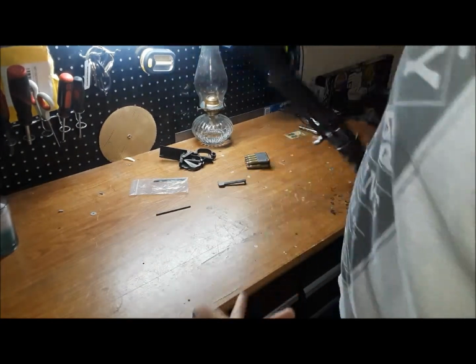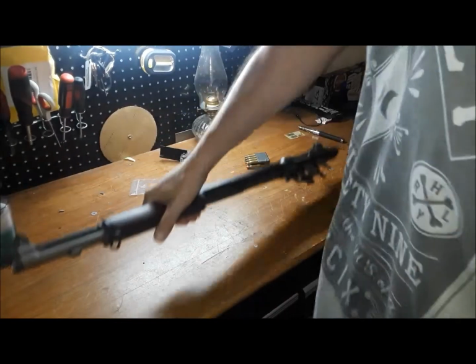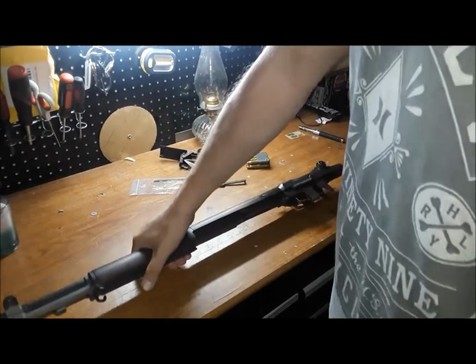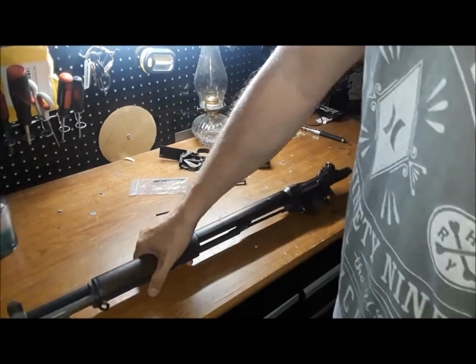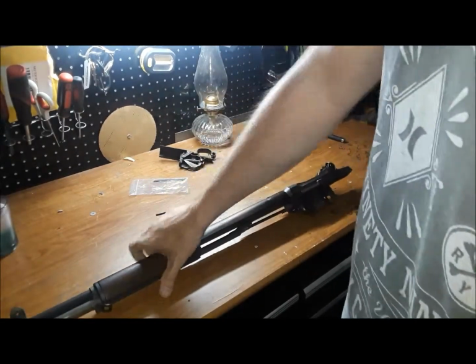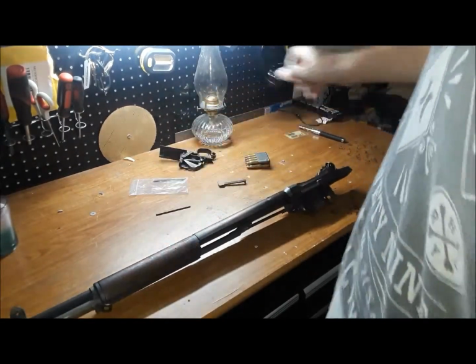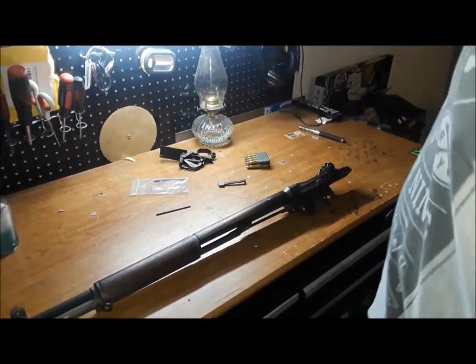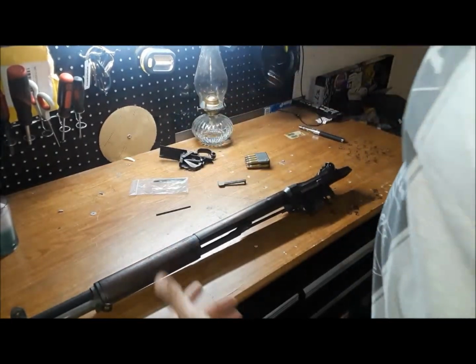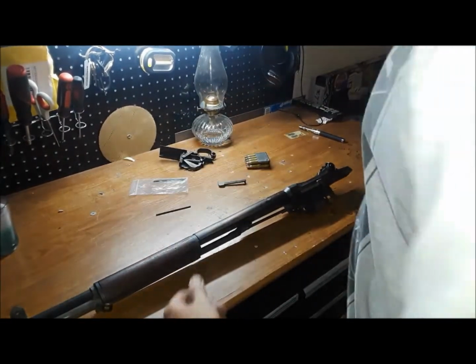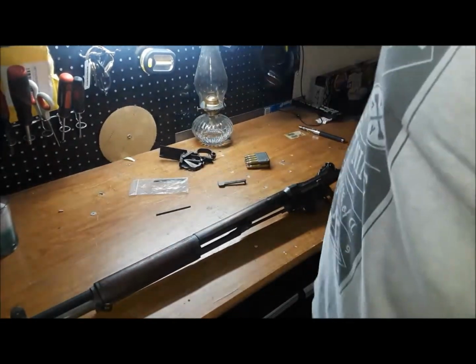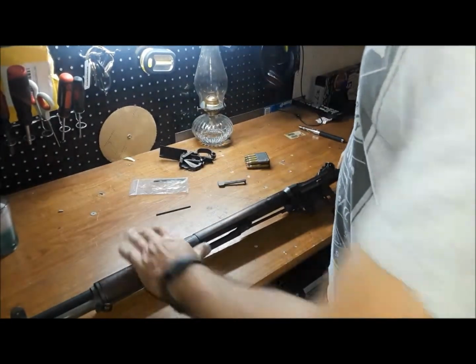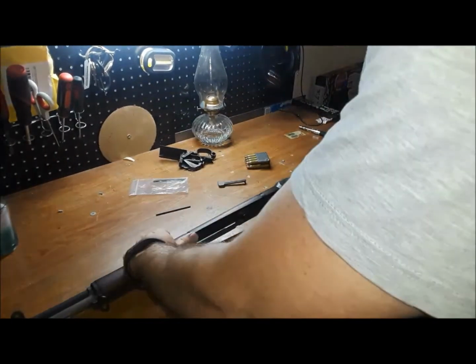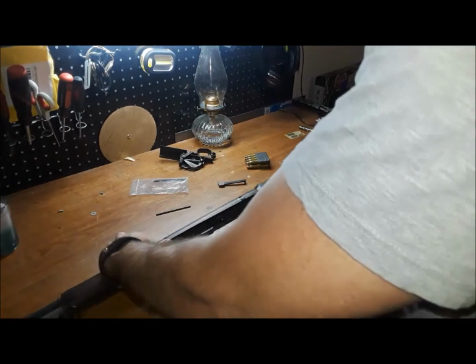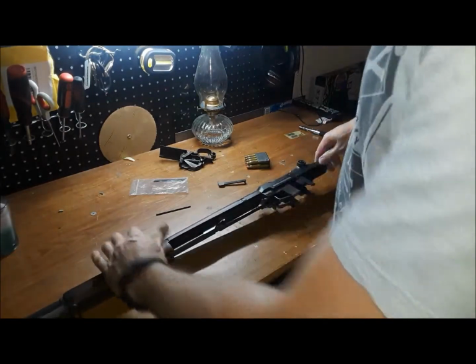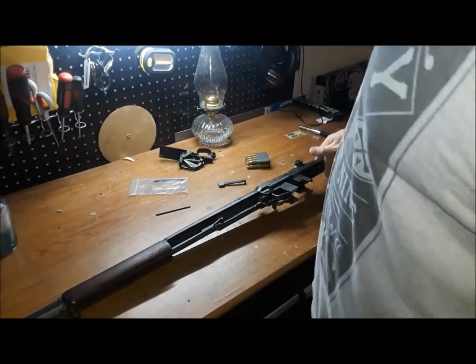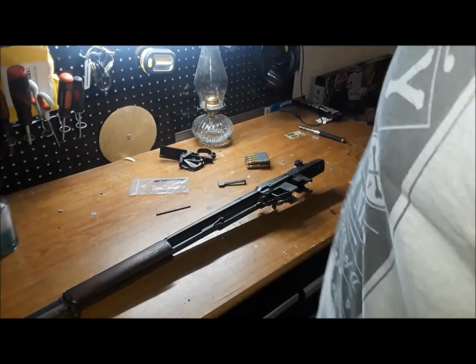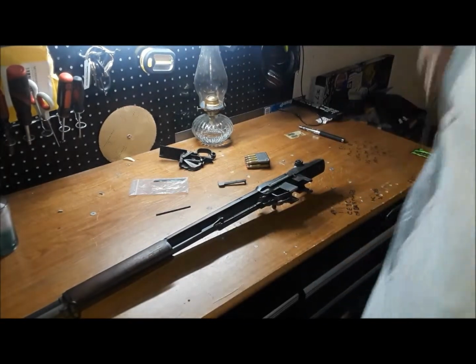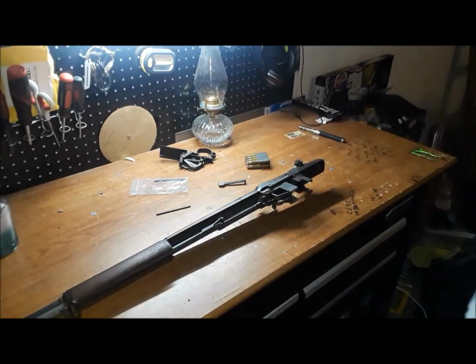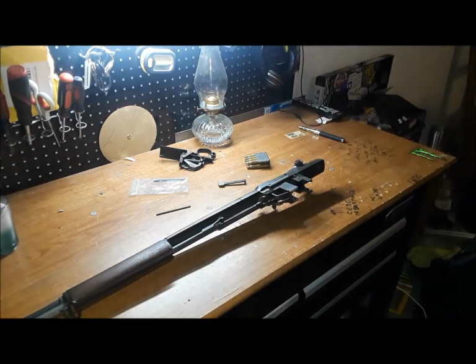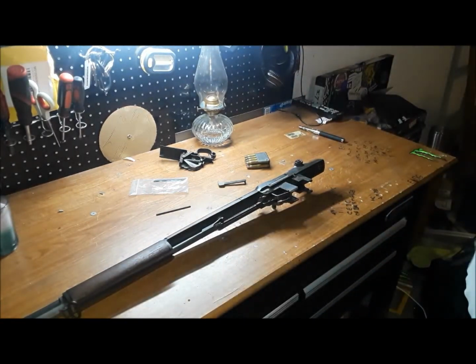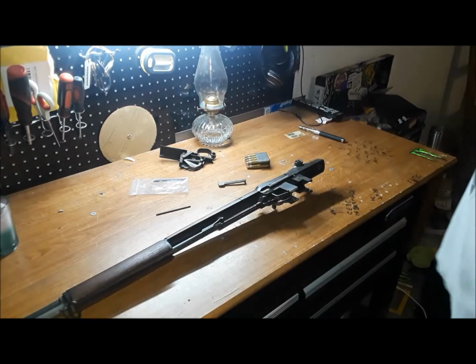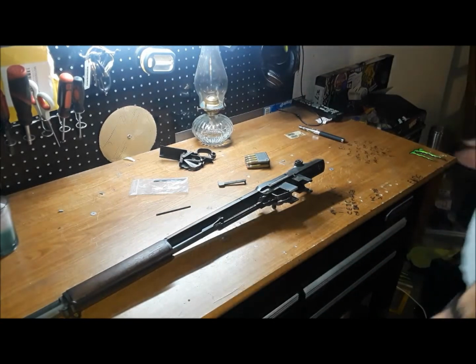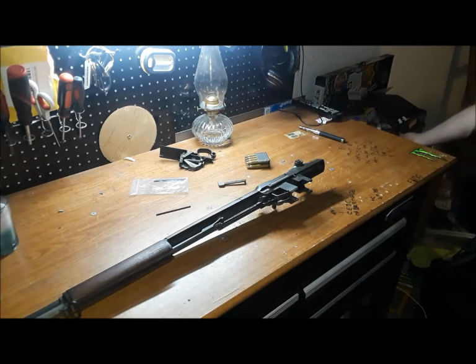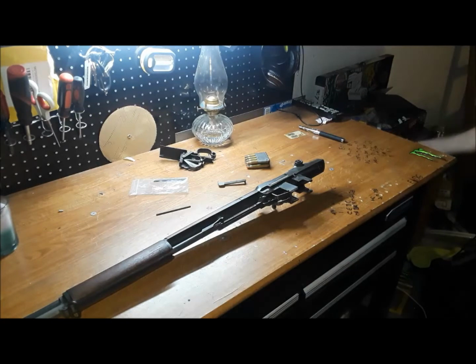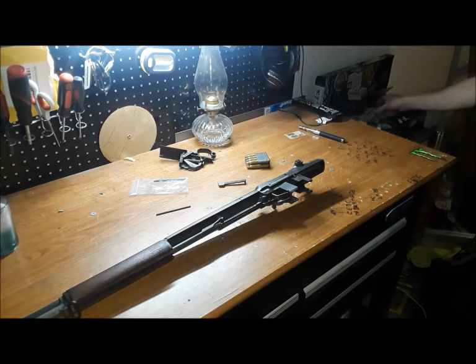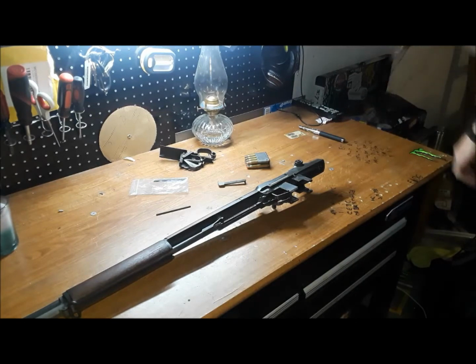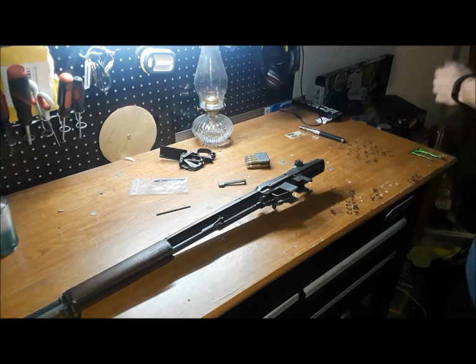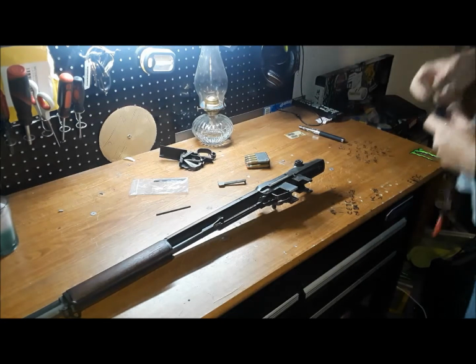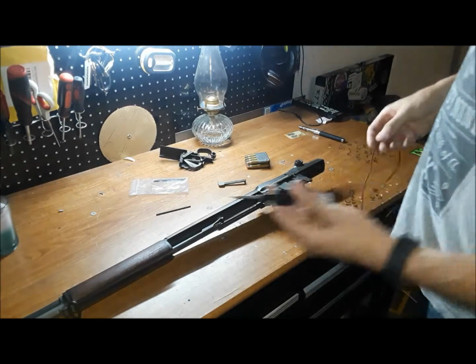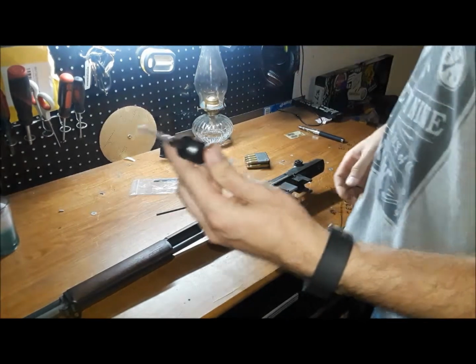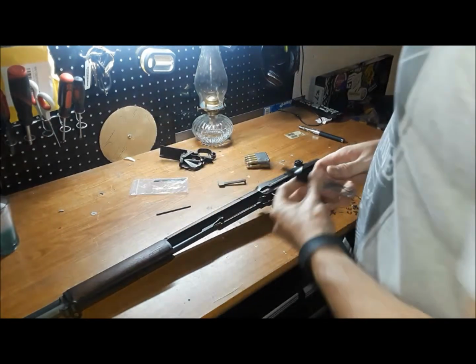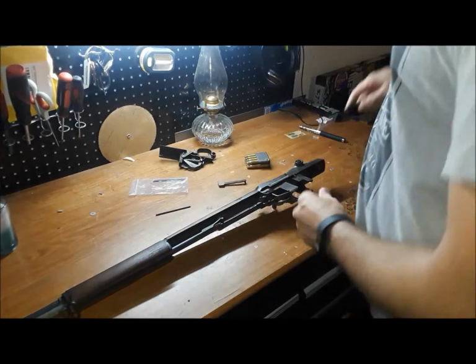When I got home I went on to Fulton Armory and found new rods for three dollars, but shipping and handling was ten bucks. So to make it worth it, I bought three of them even though I only need one.